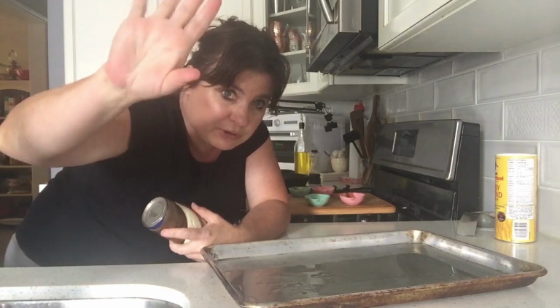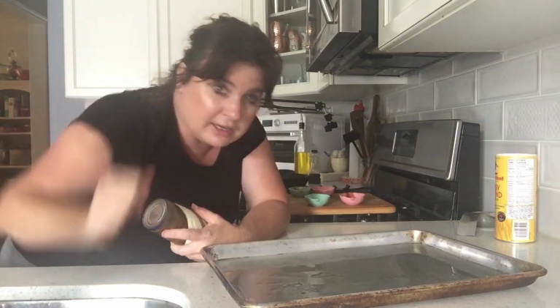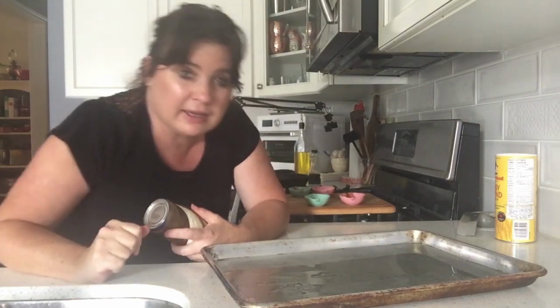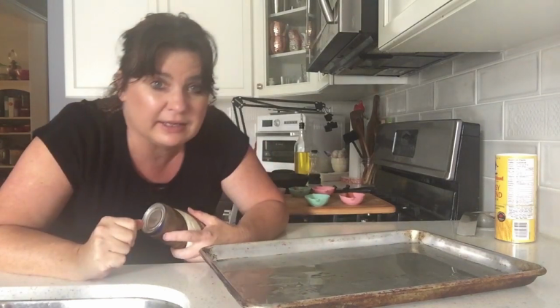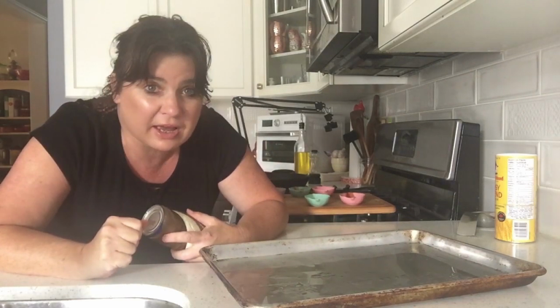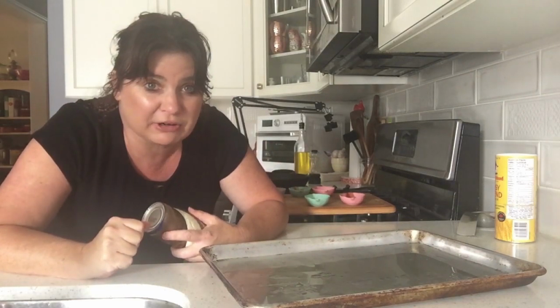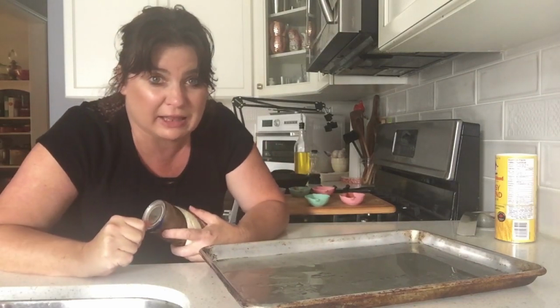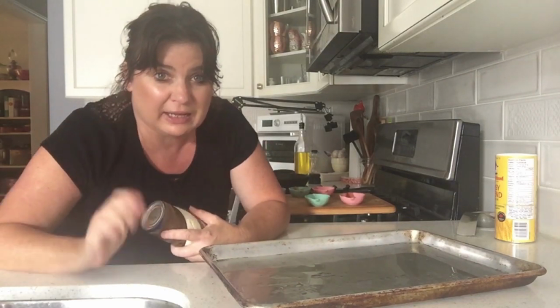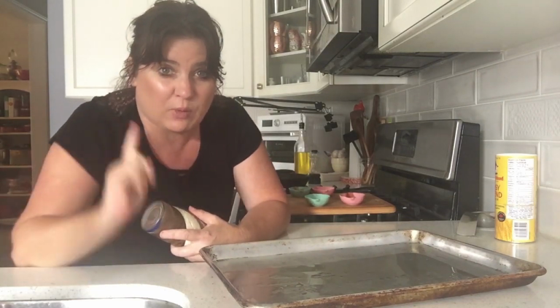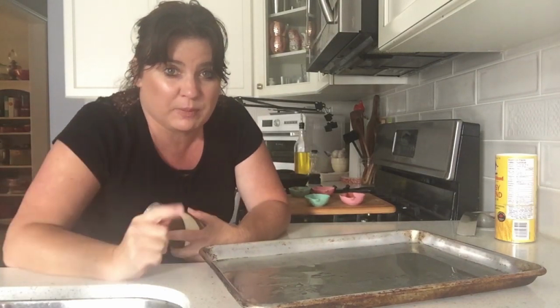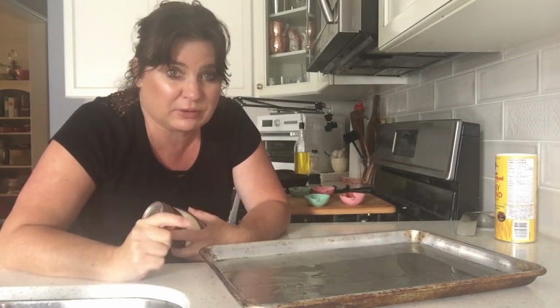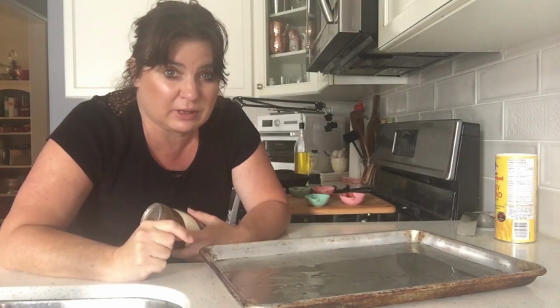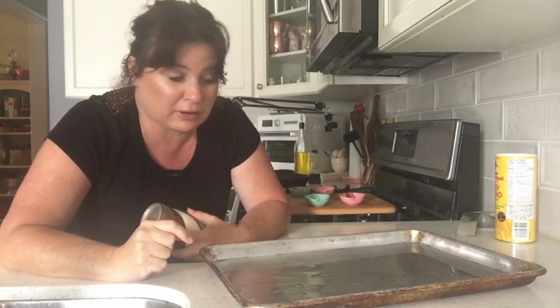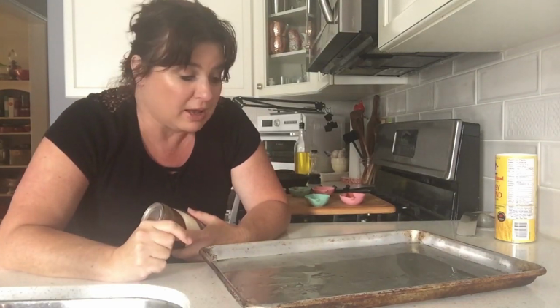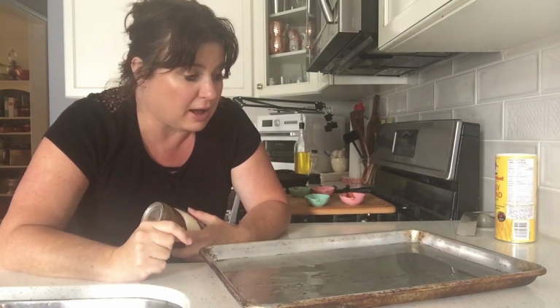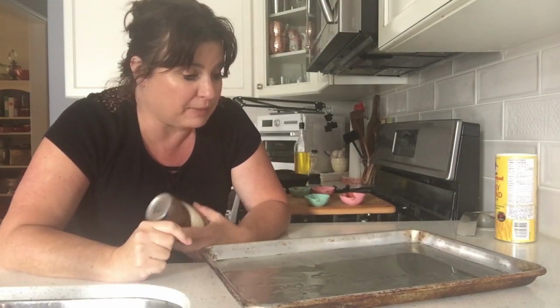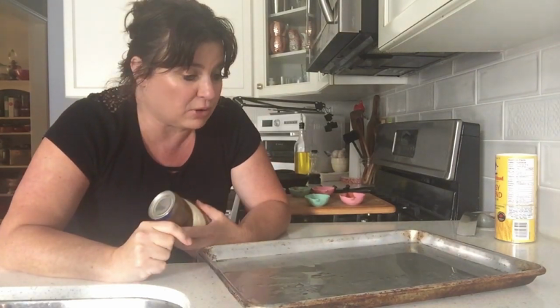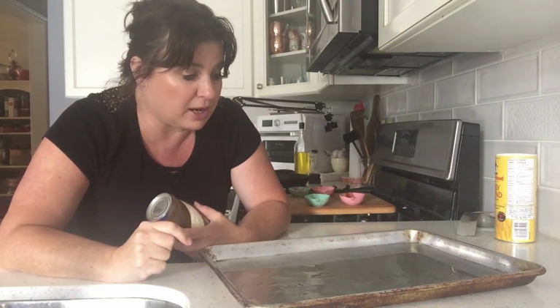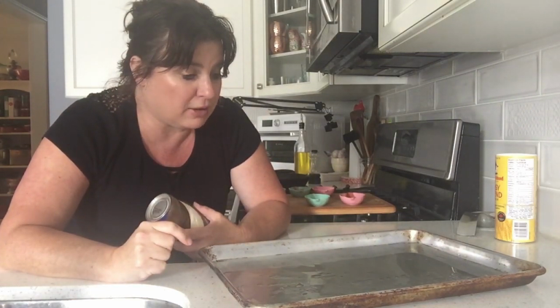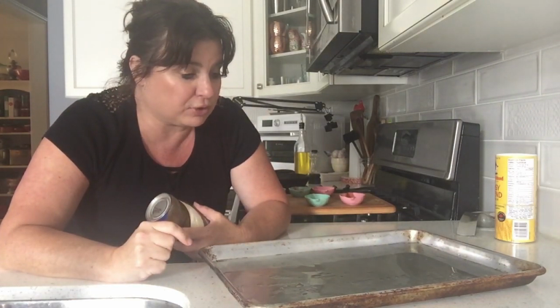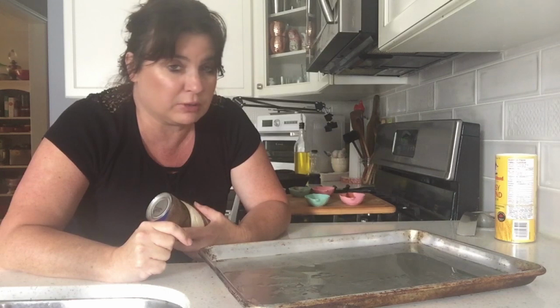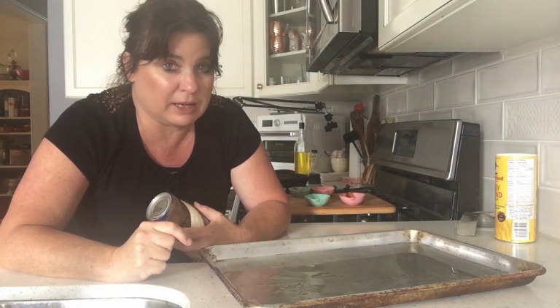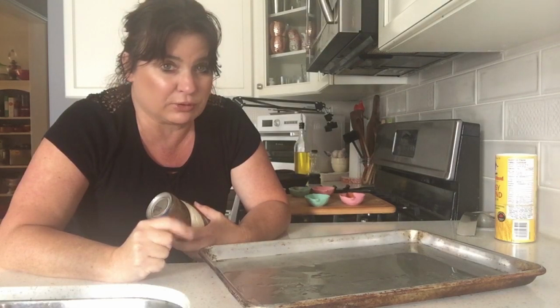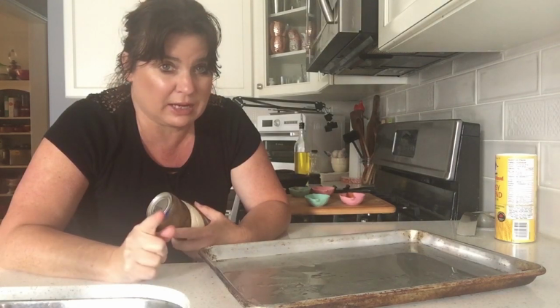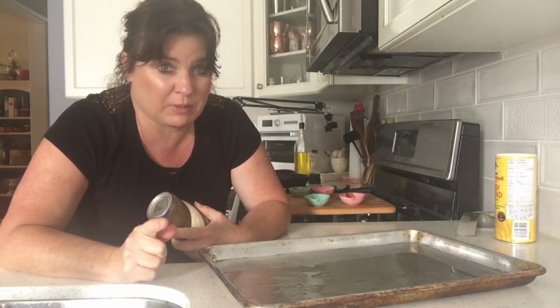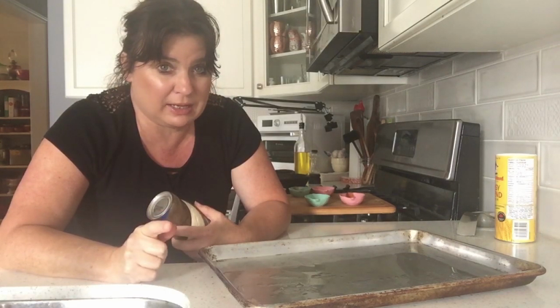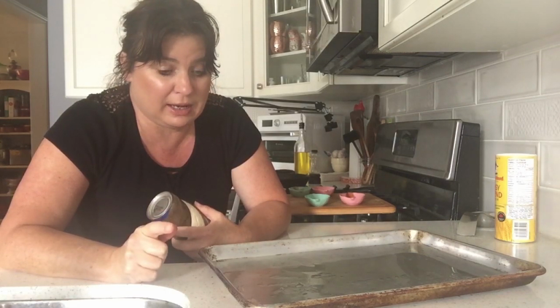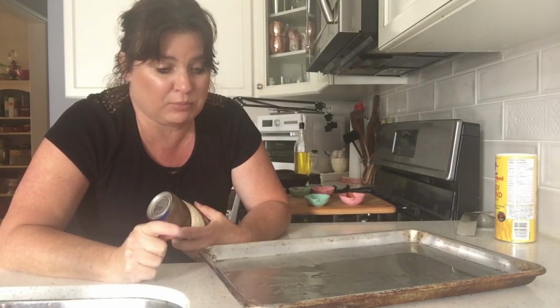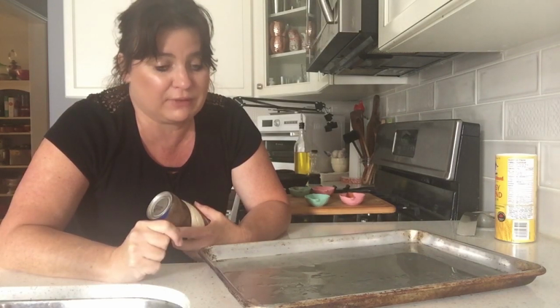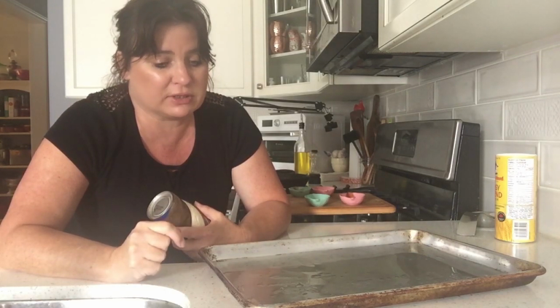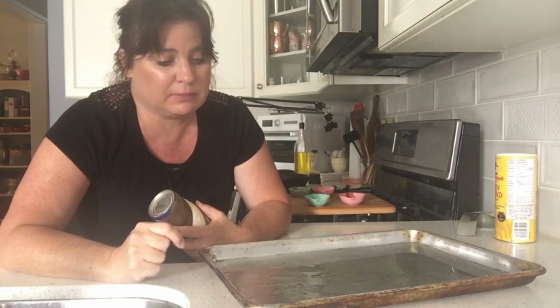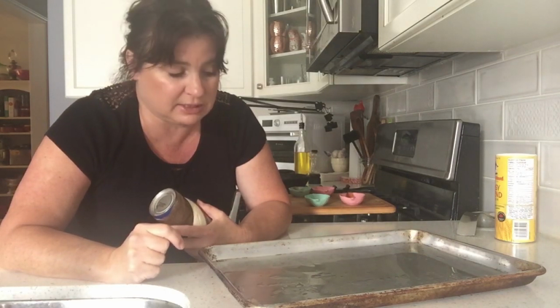Neighbors, it is I, Jerrion. Welcome back to another episode of Cooking with Neighbors. Today we're making a breakfast pizza.